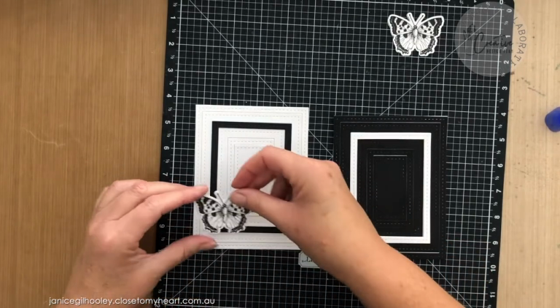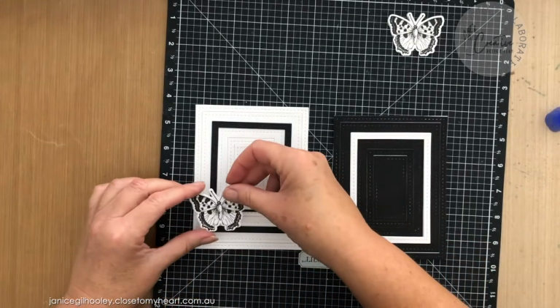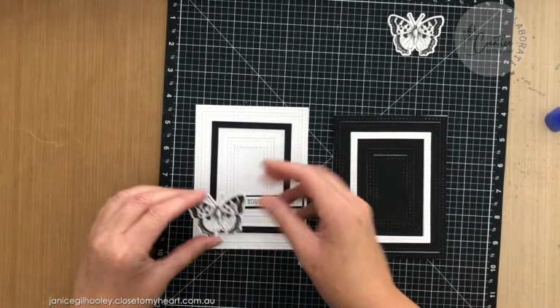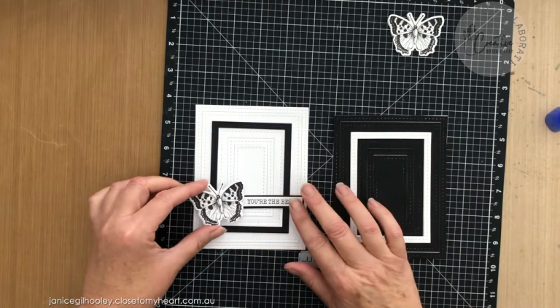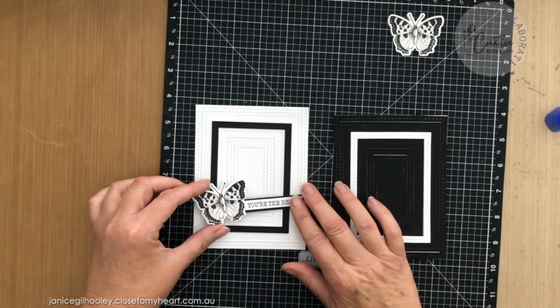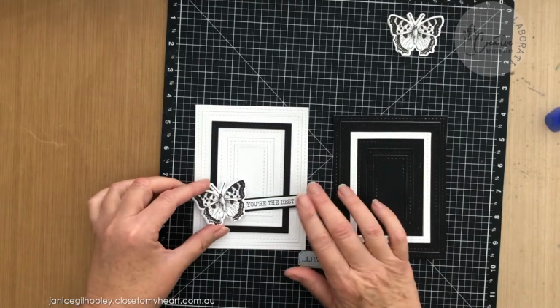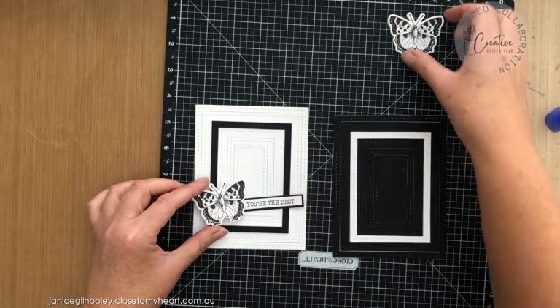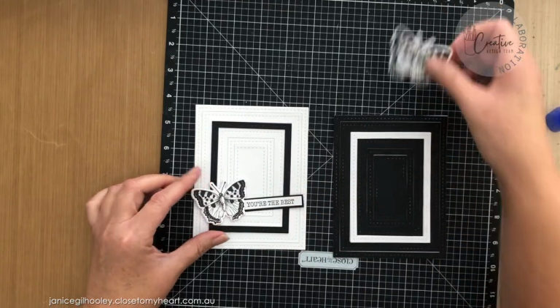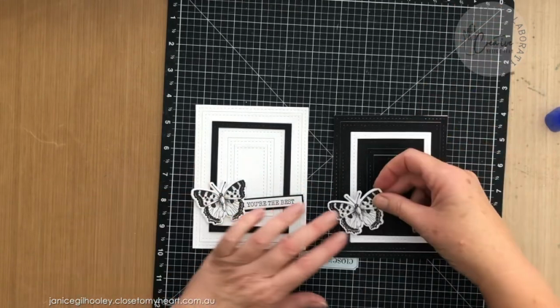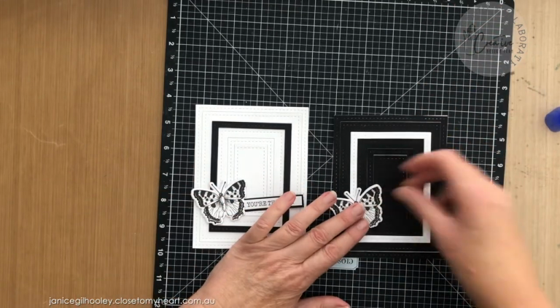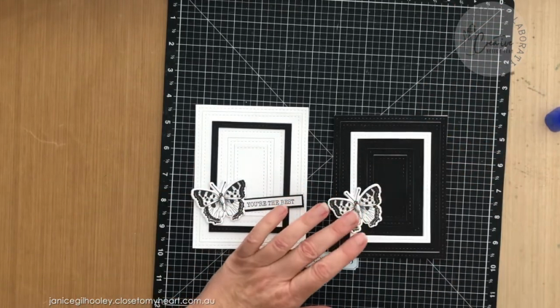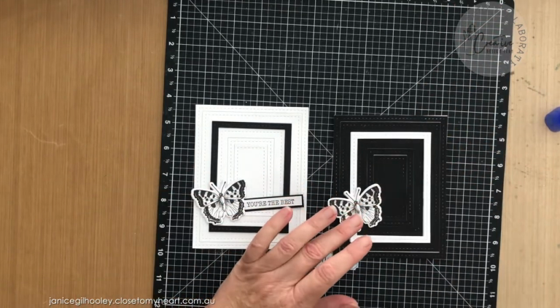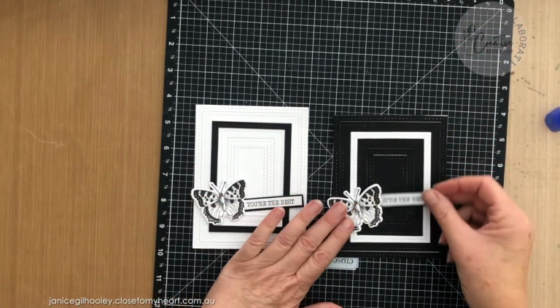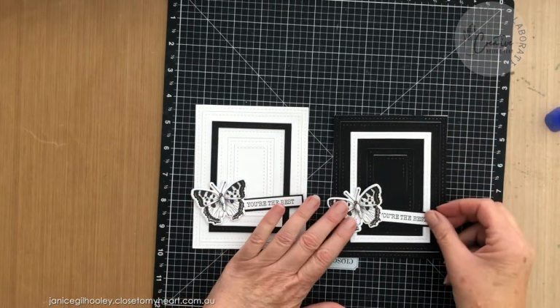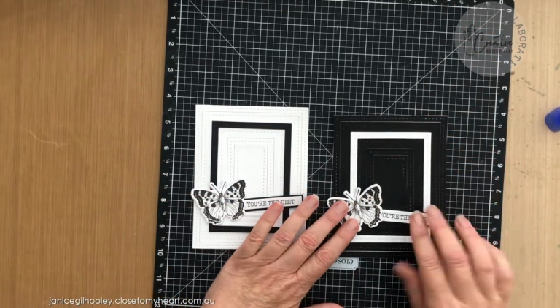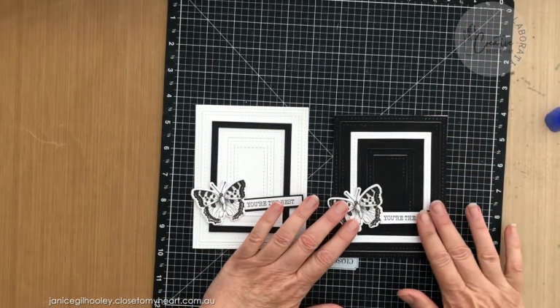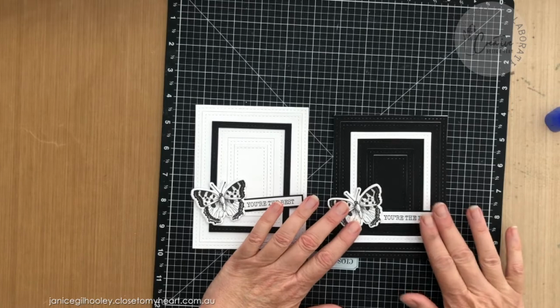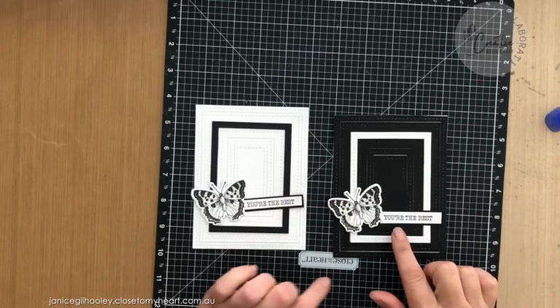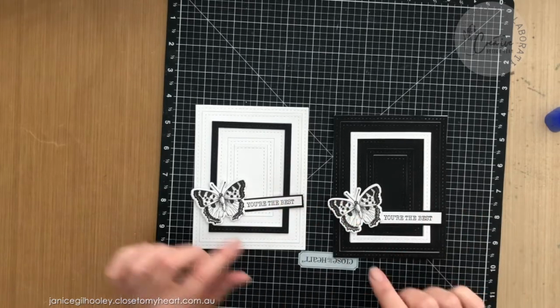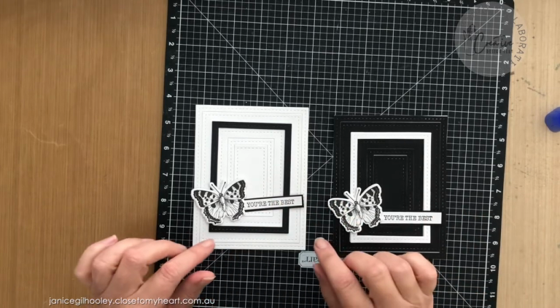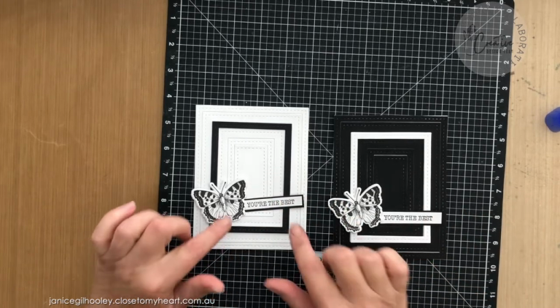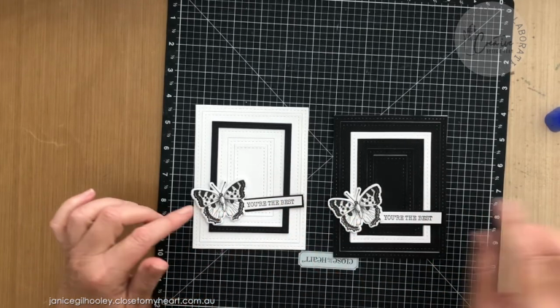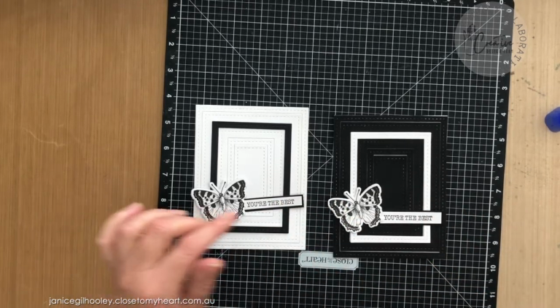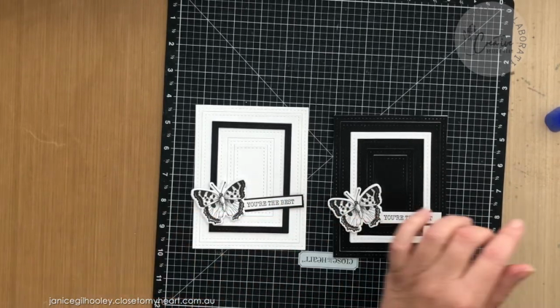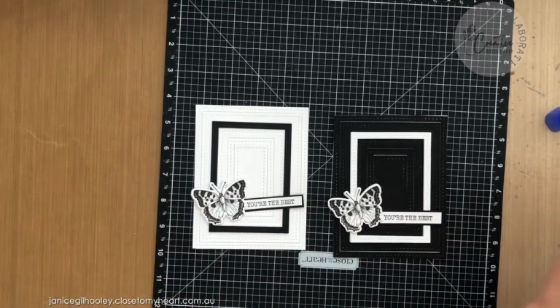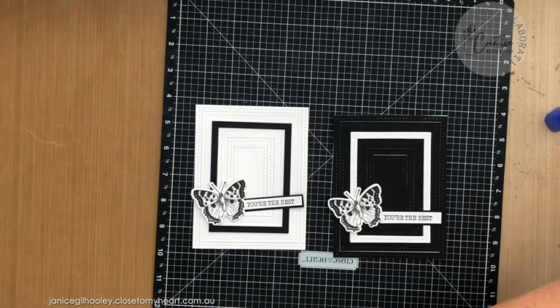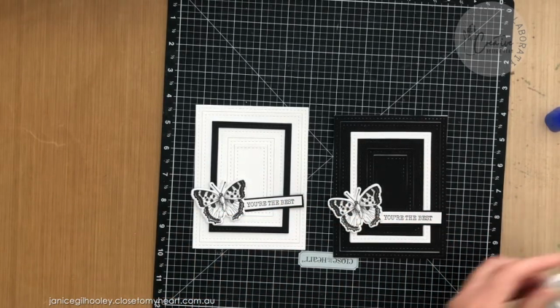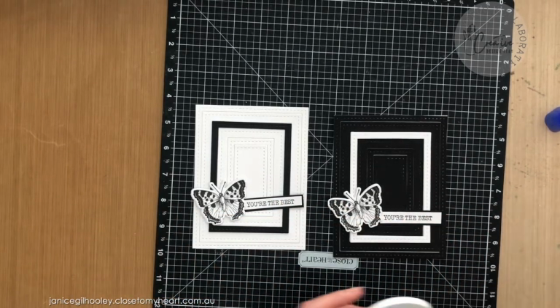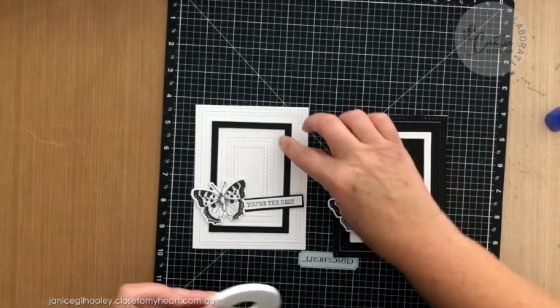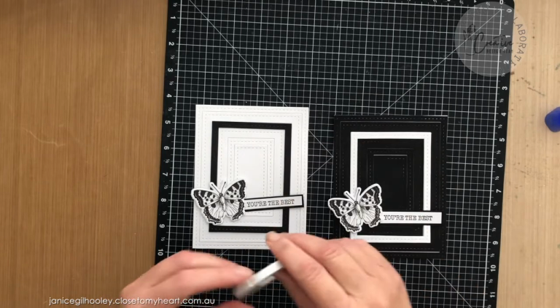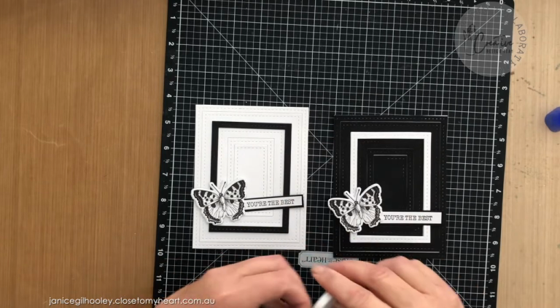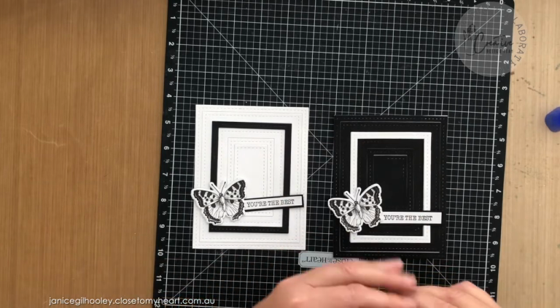I'm going to angle my butterfly off to the side here. What I need to do with this is put some foam tape underneath these pieces, because I've done that layered frame underneath.